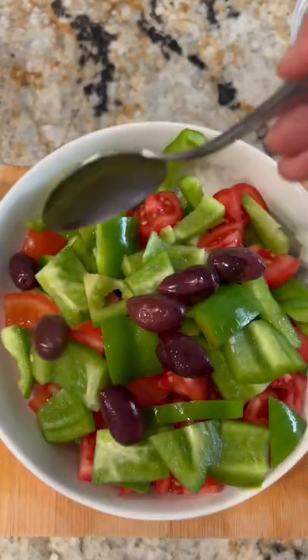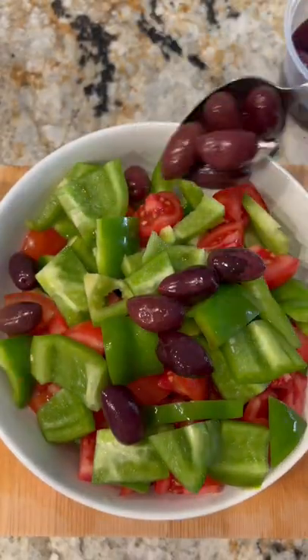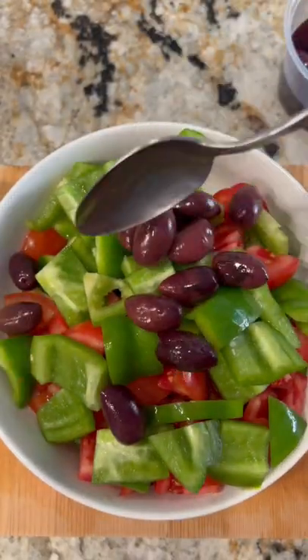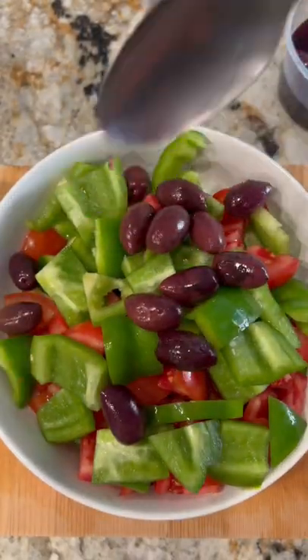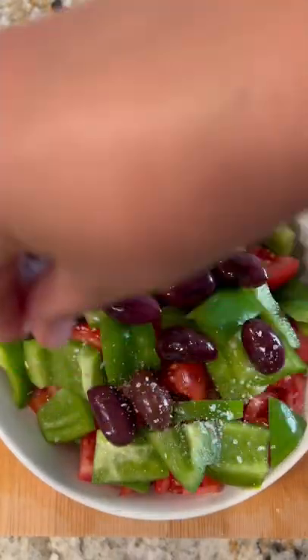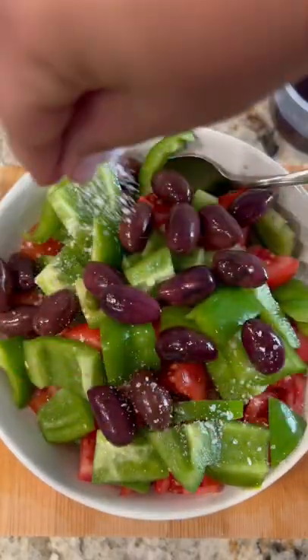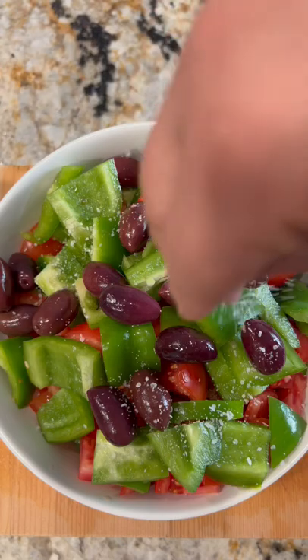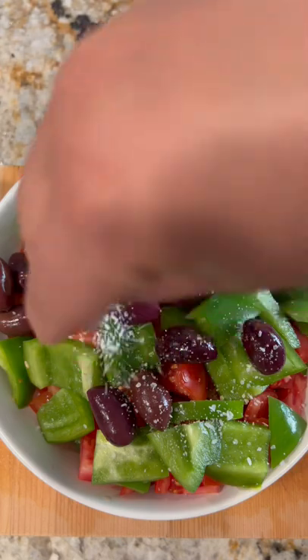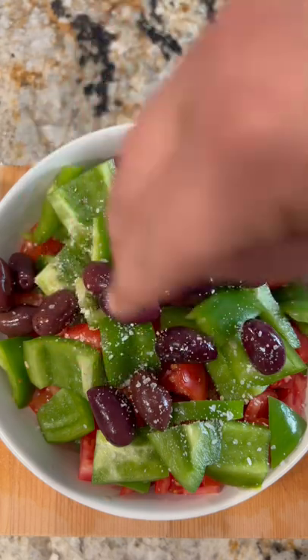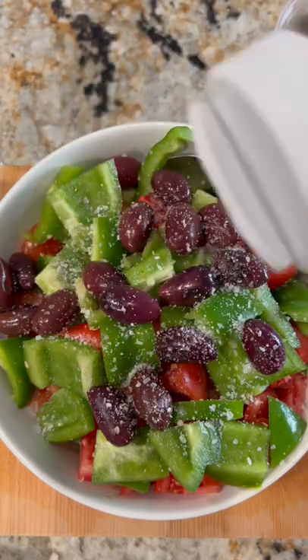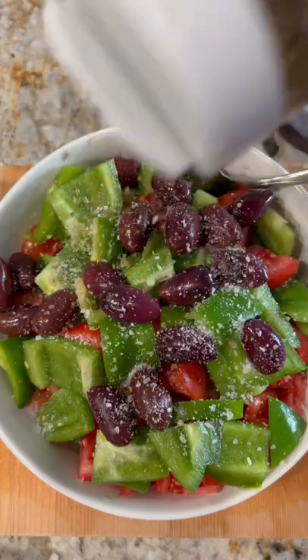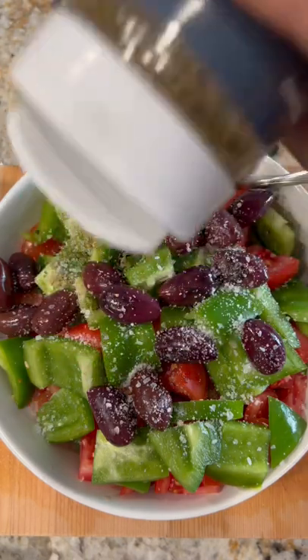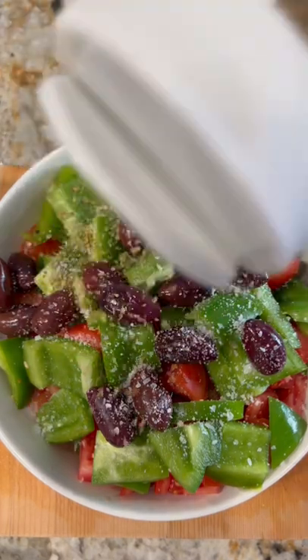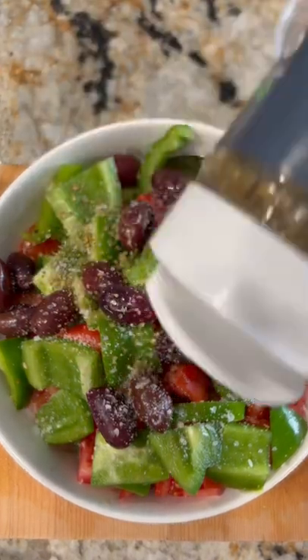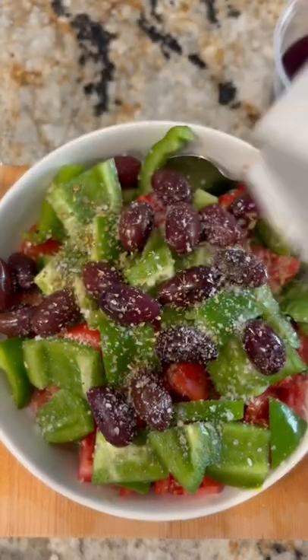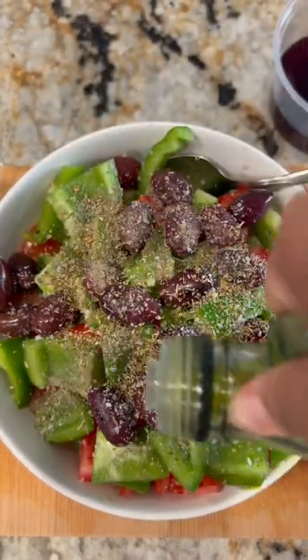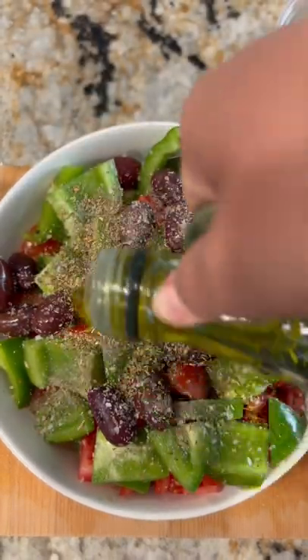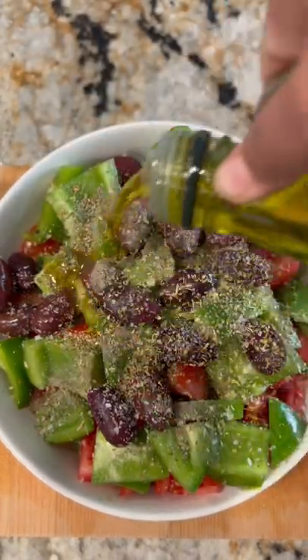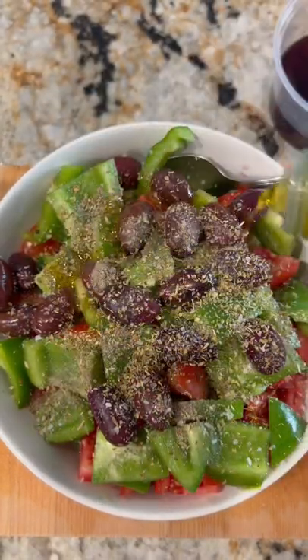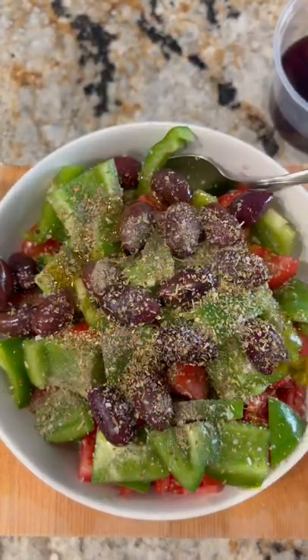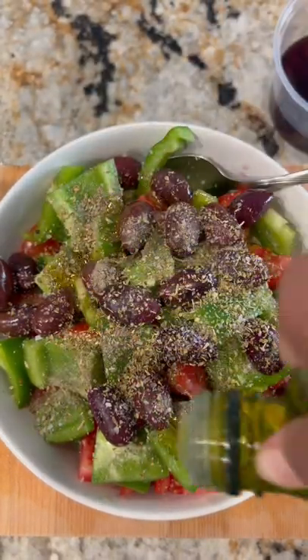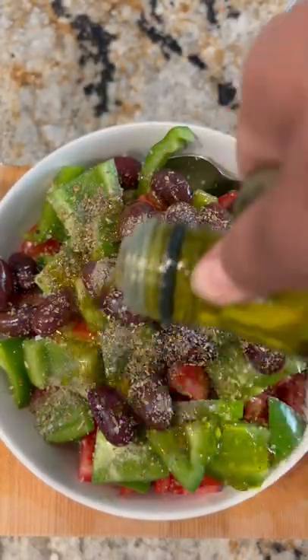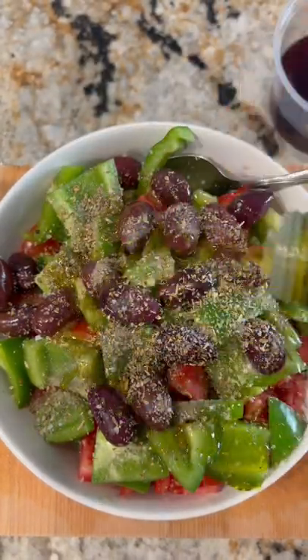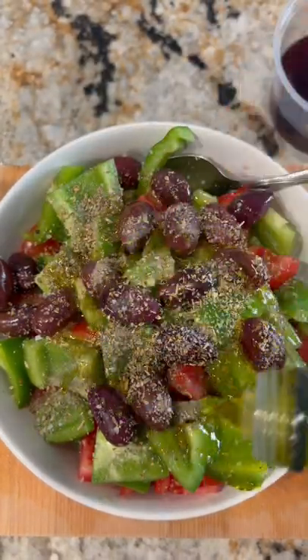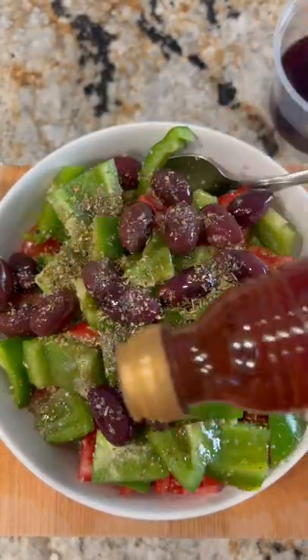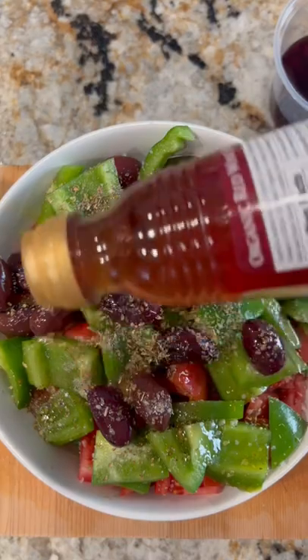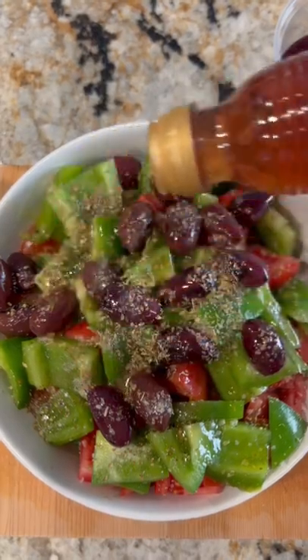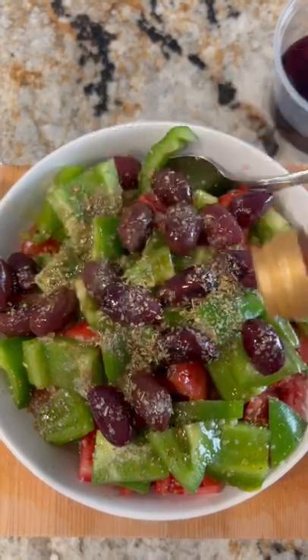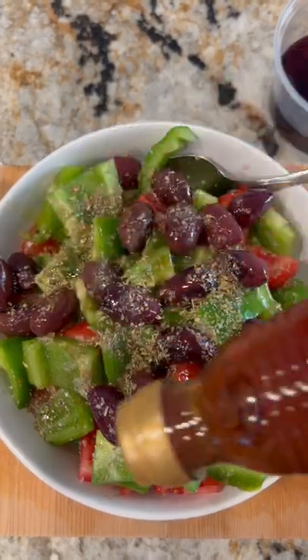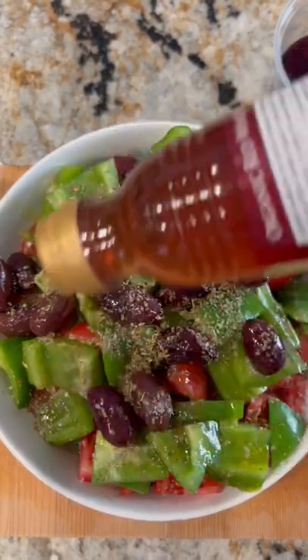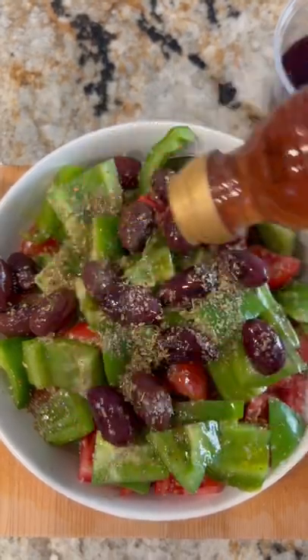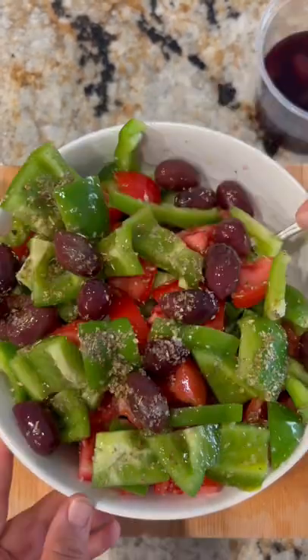You want to be sure you're using the freshest produce possible so that they can really shine. Then I add salt, dried oregano, extra virgin olive oil, red wine vinegar, and kalamata olives.